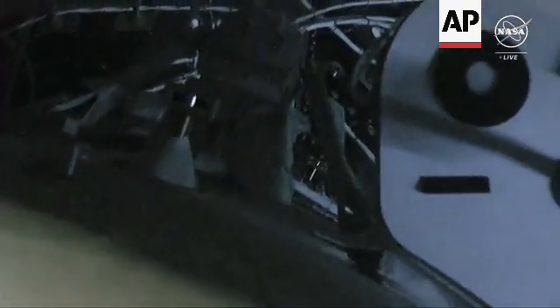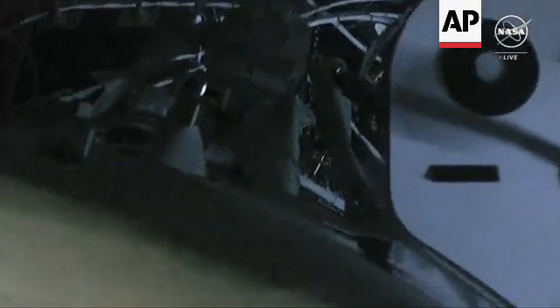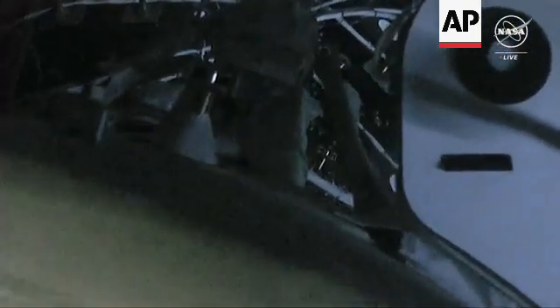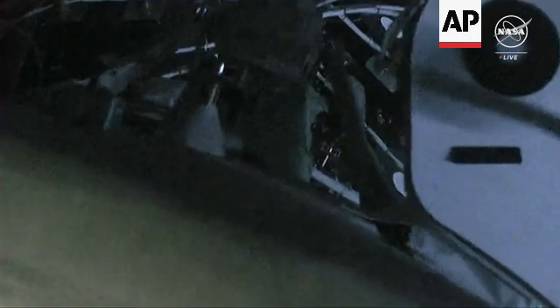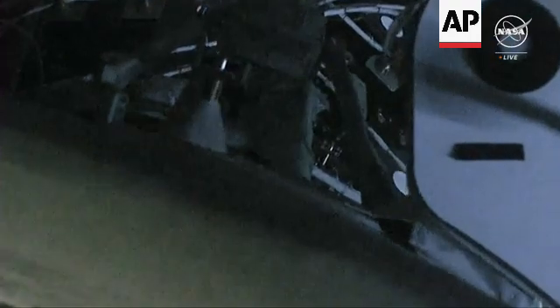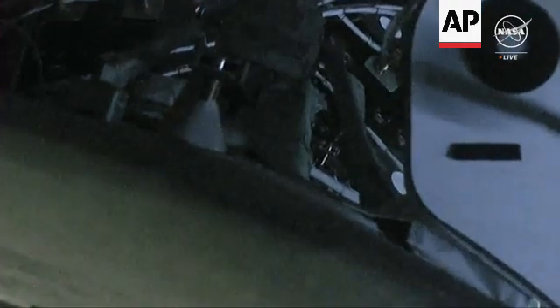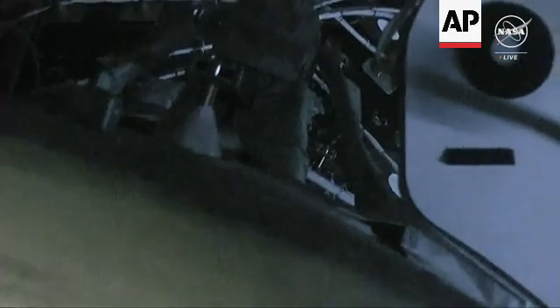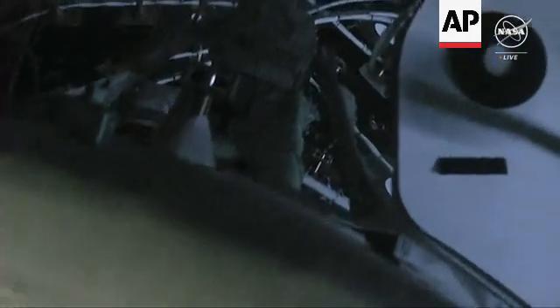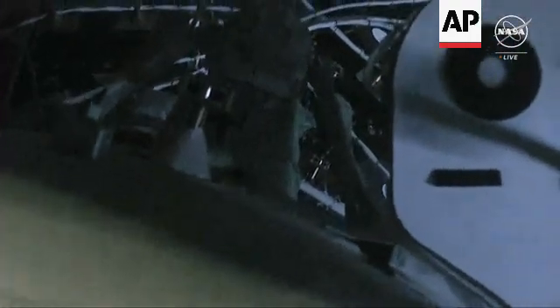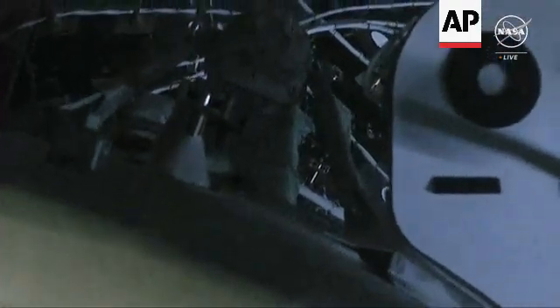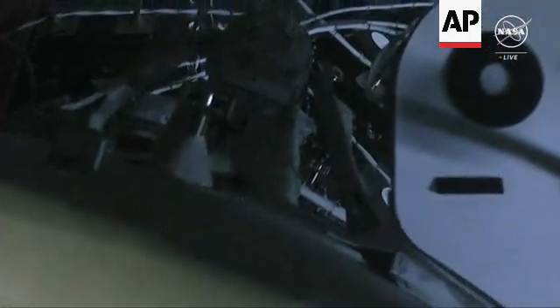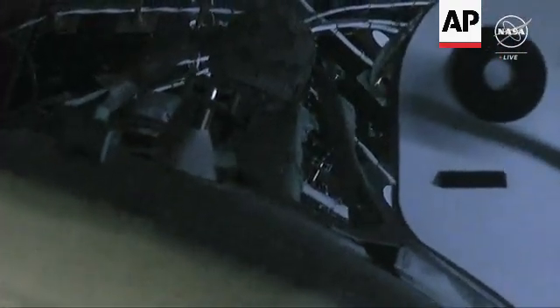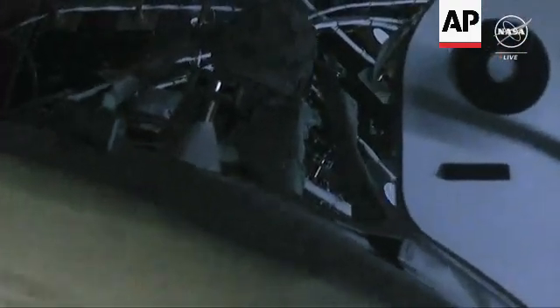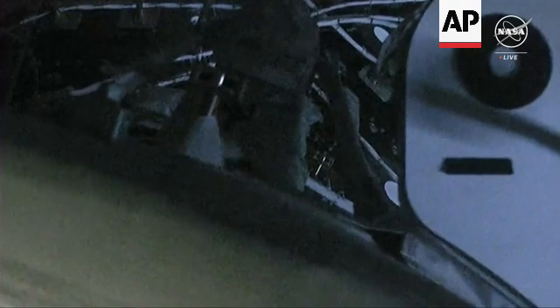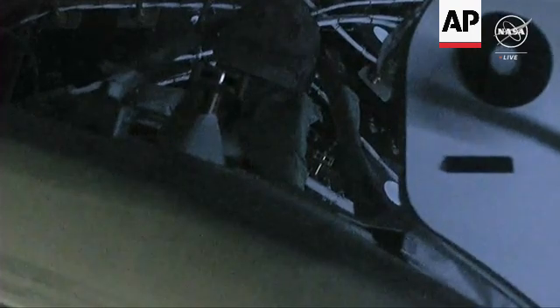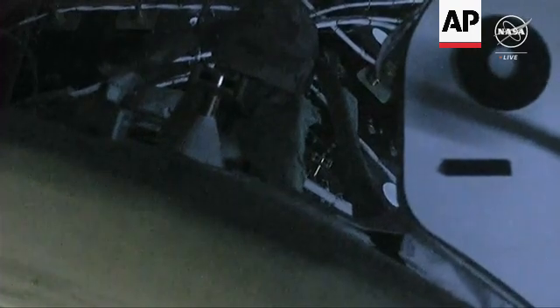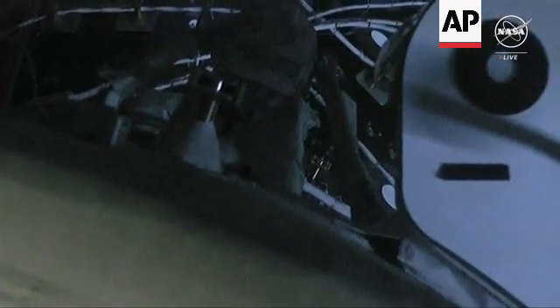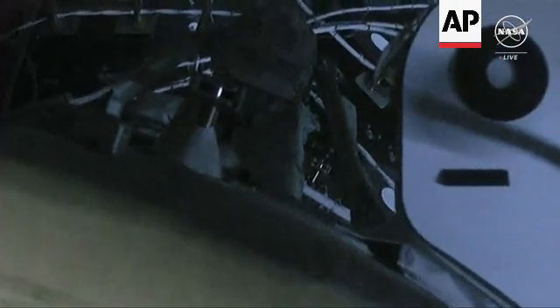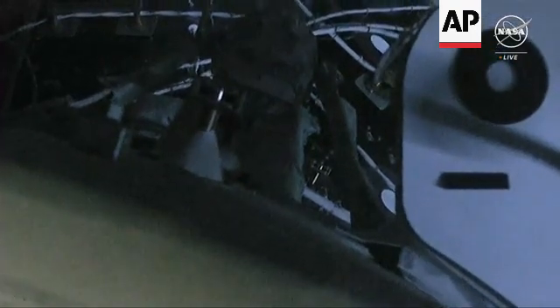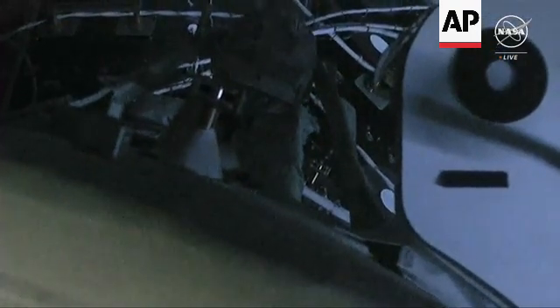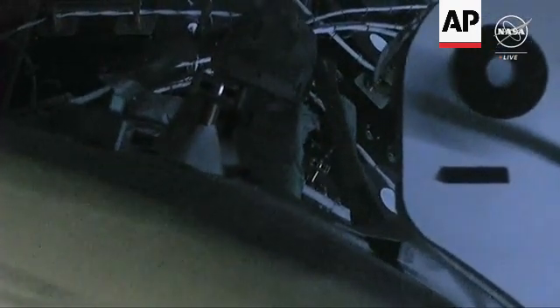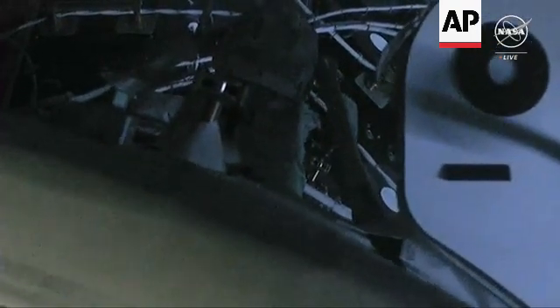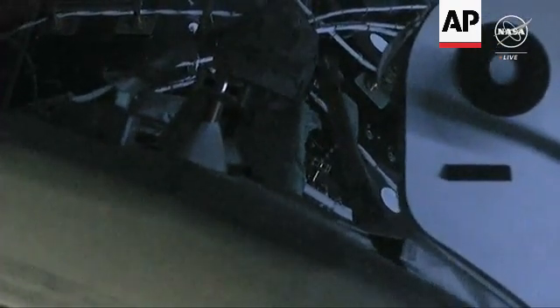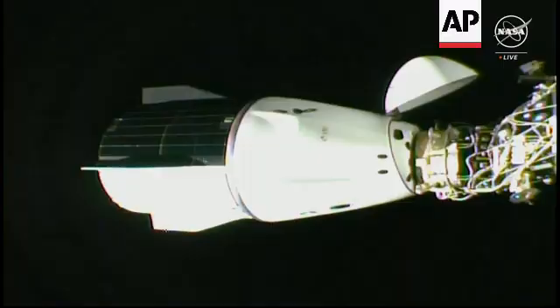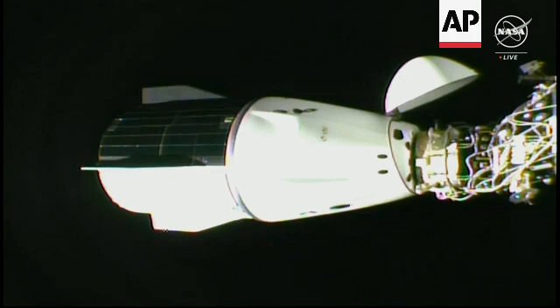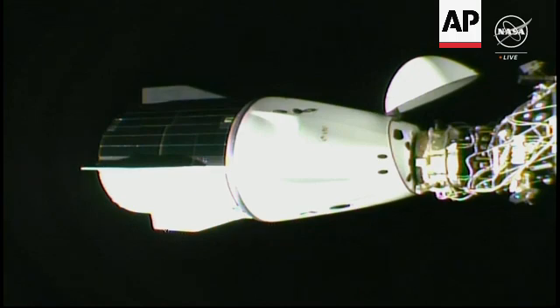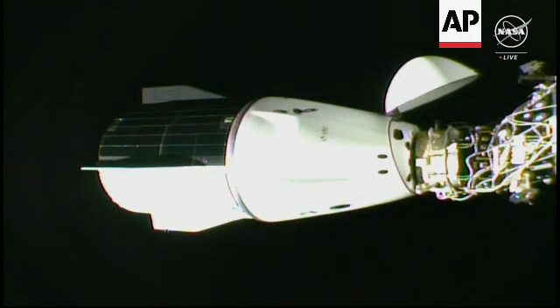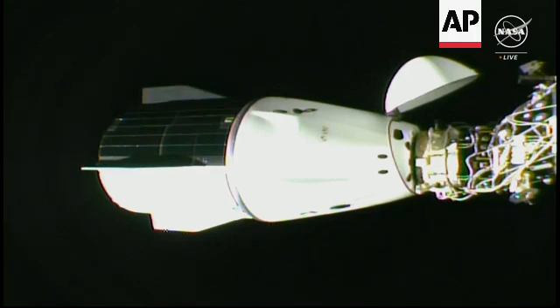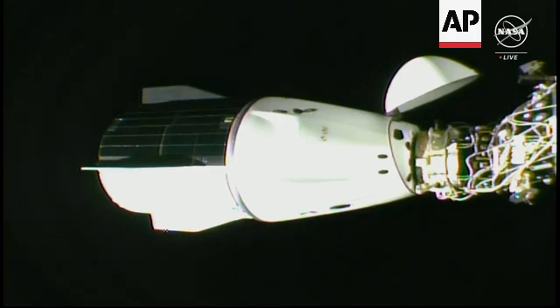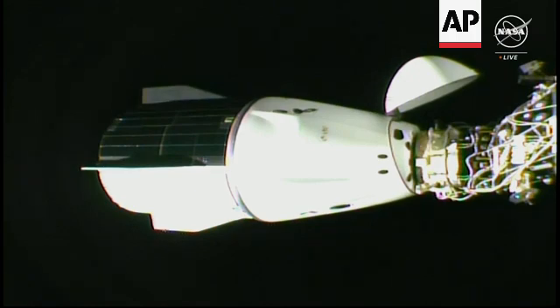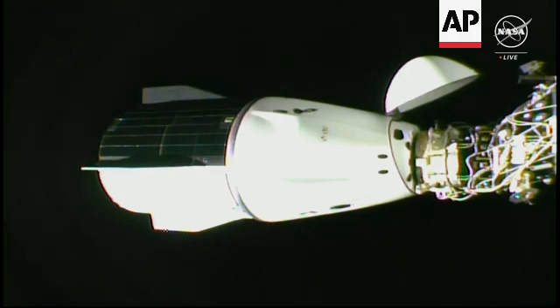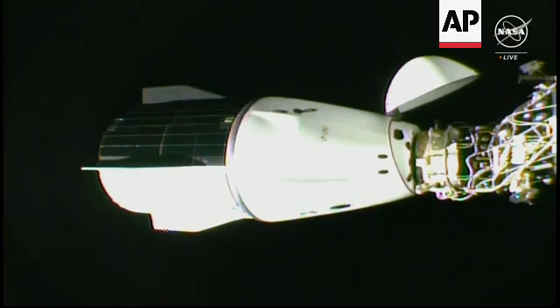Dragon made contact with the International Space Station at 11:28 PM Pacific, while flying over the North Atlantic Ocean just east of Newfoundland. Soft capture ring retraction completion in just a couple minutes from now.